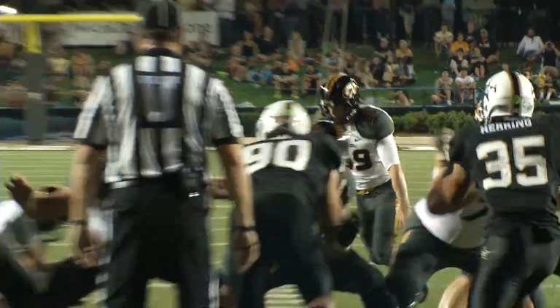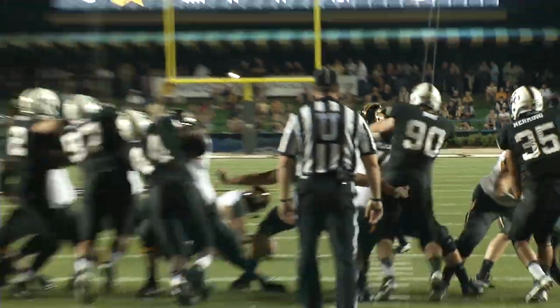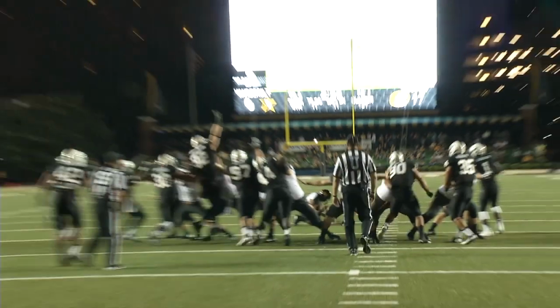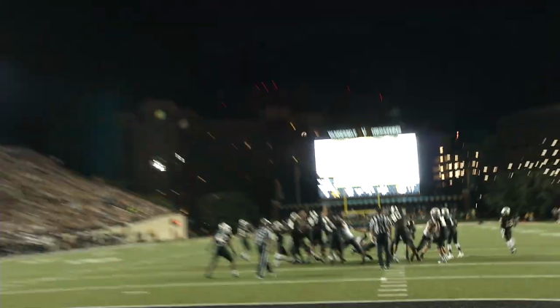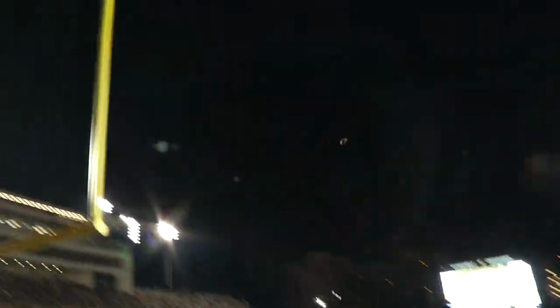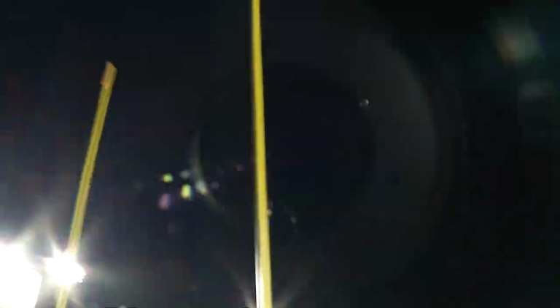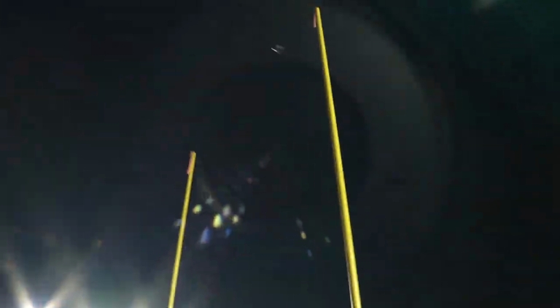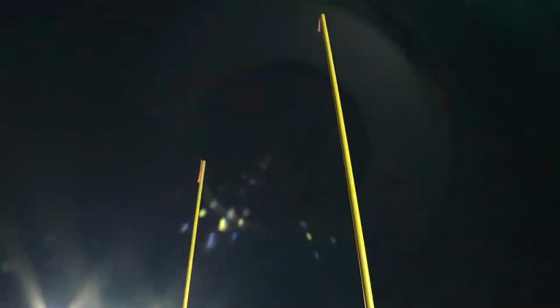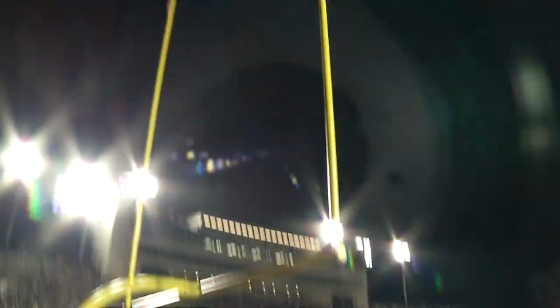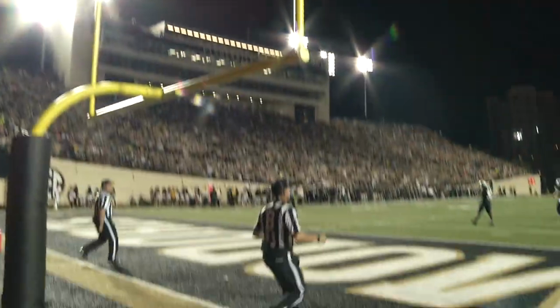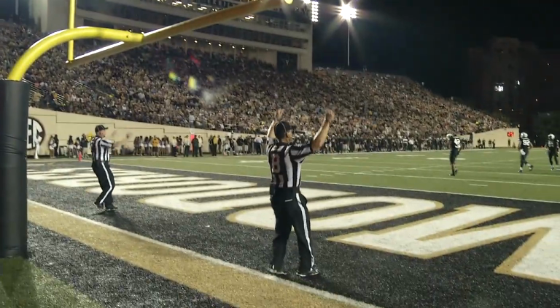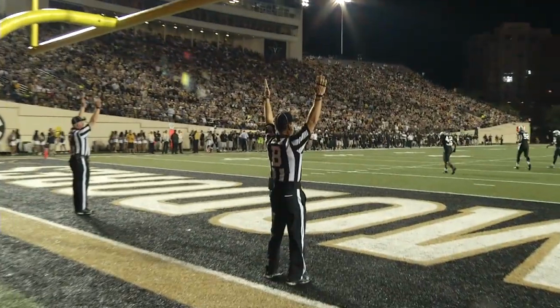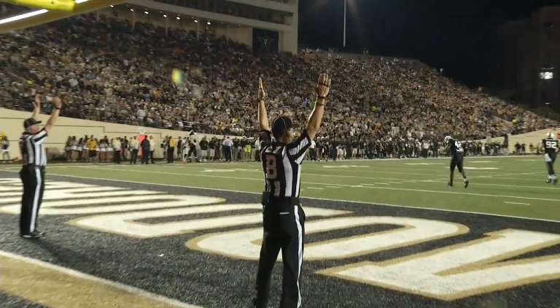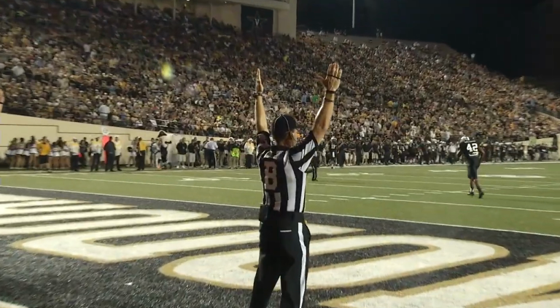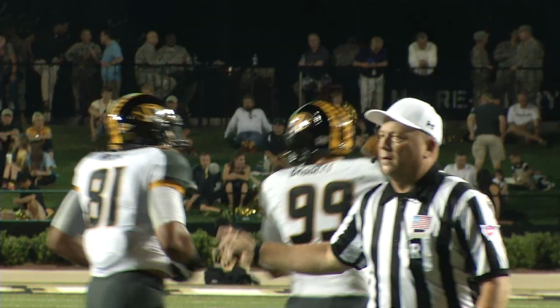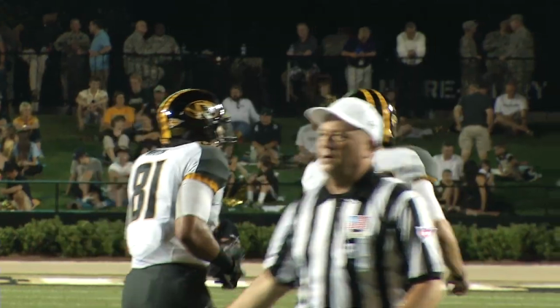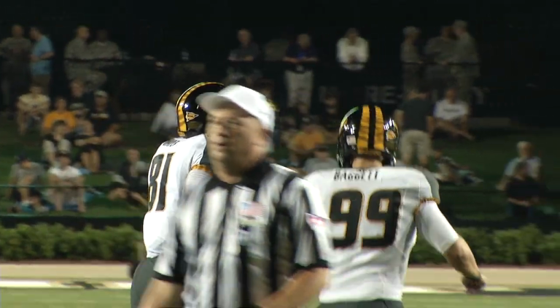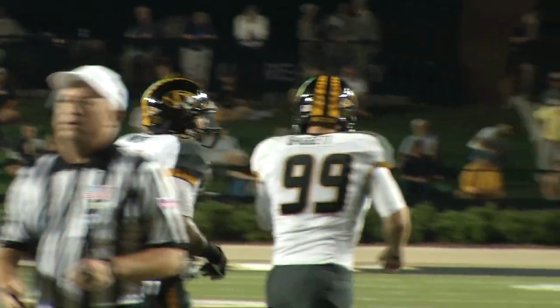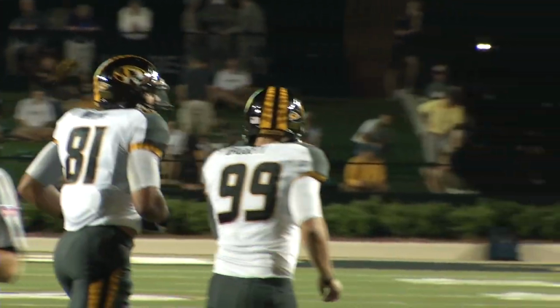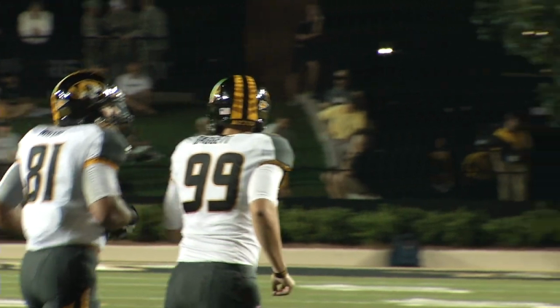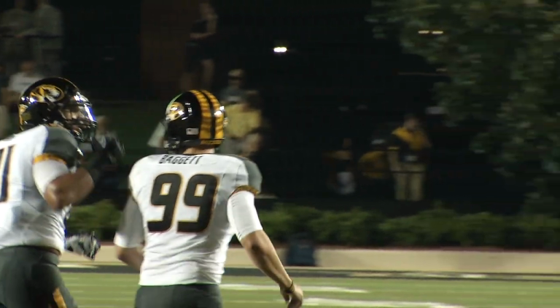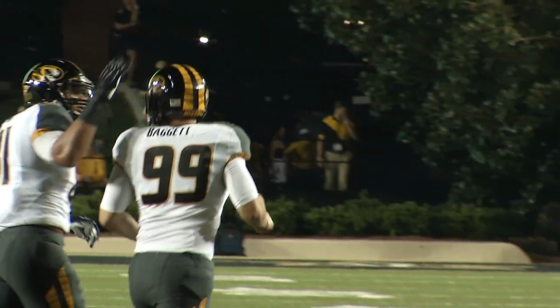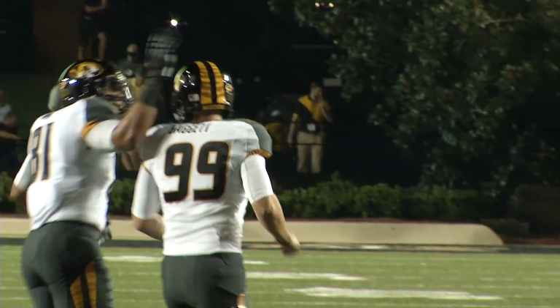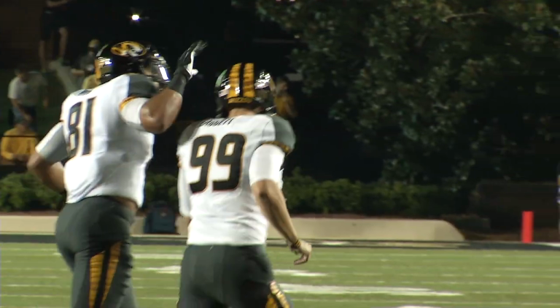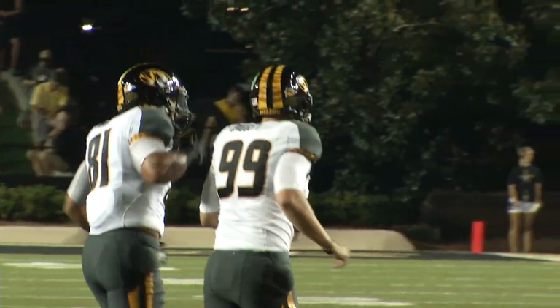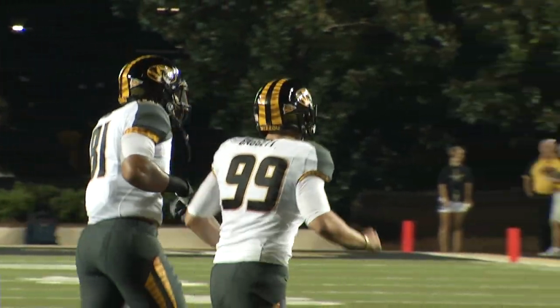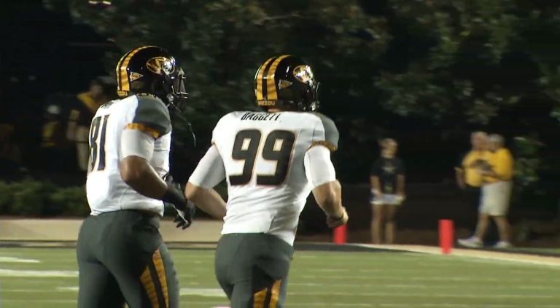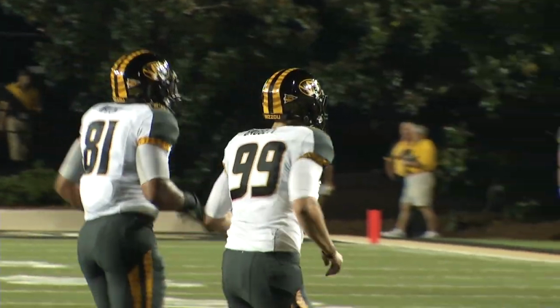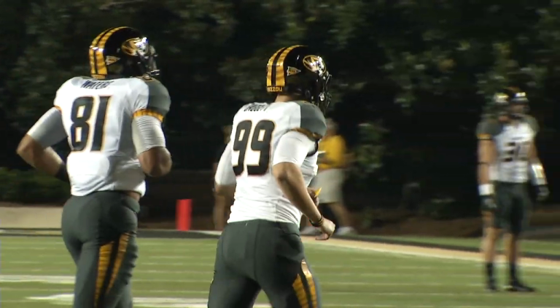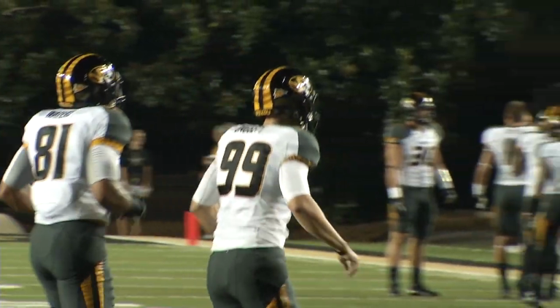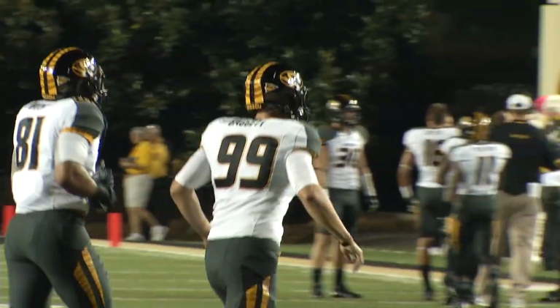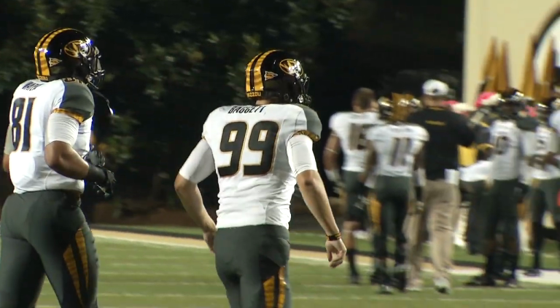Good snap, good place. The kick is up and it is also good. Missouri 20, Vanderbilt nothing, with two minutes and 50 seconds to play in the first quarter.